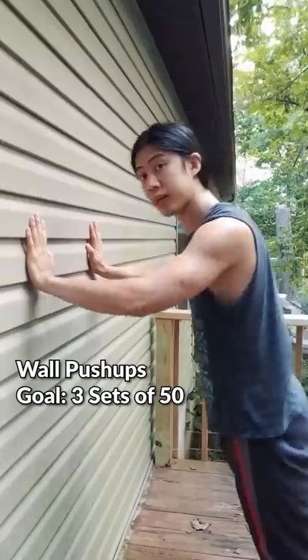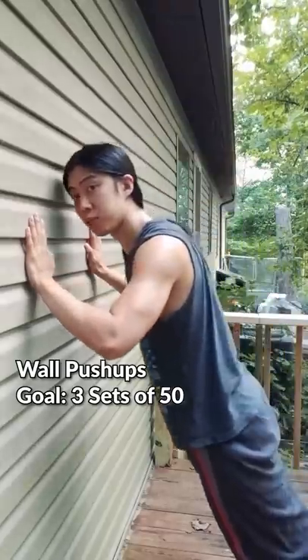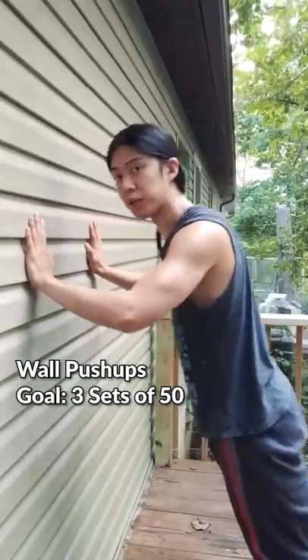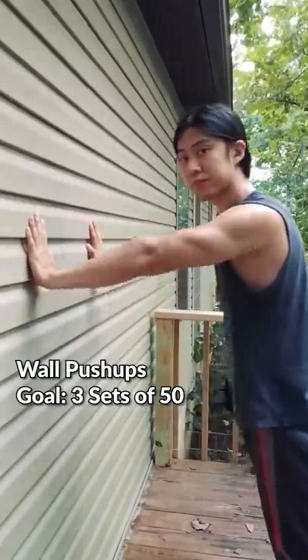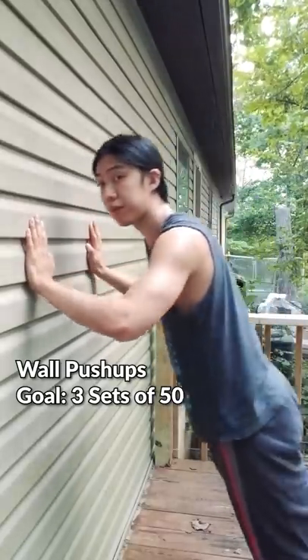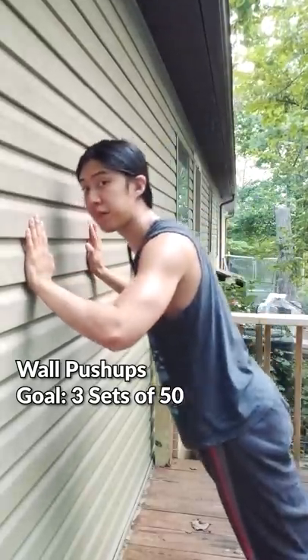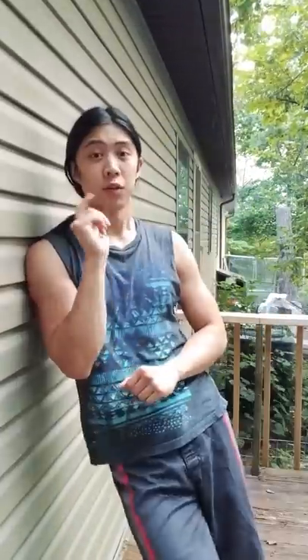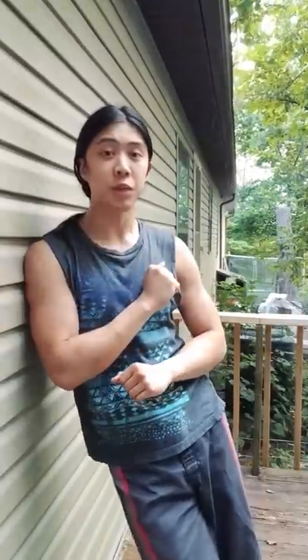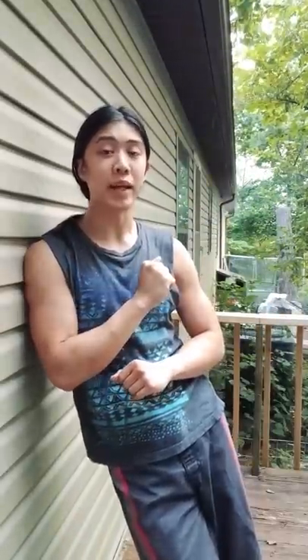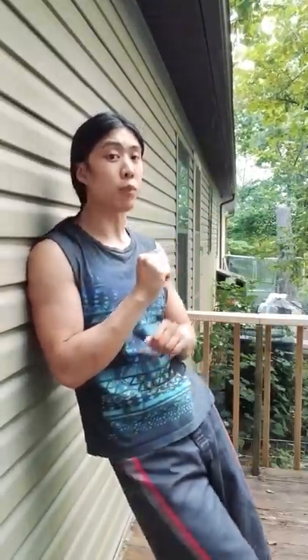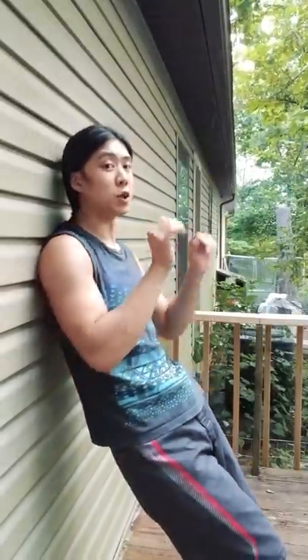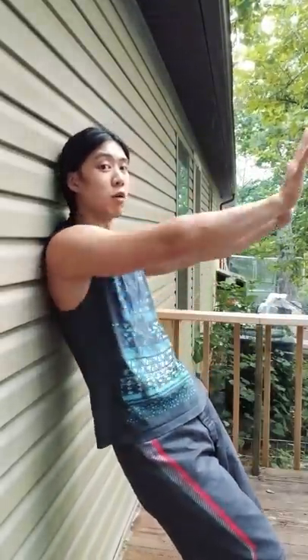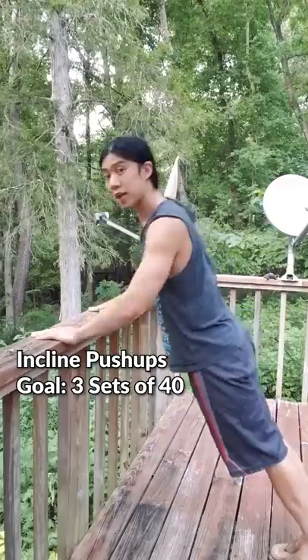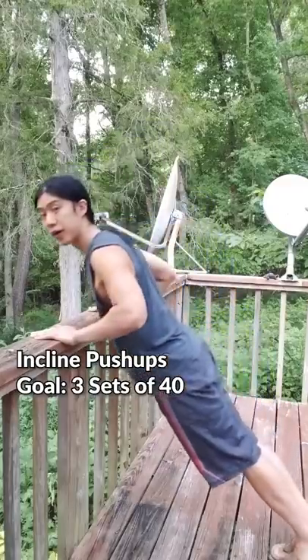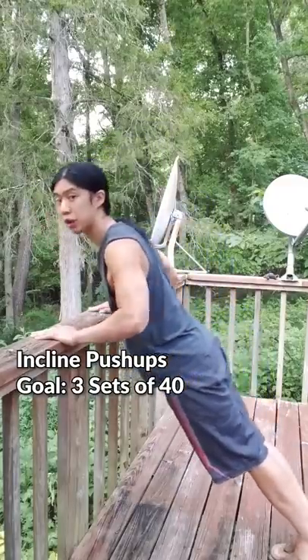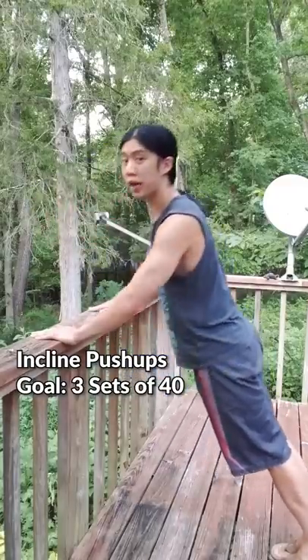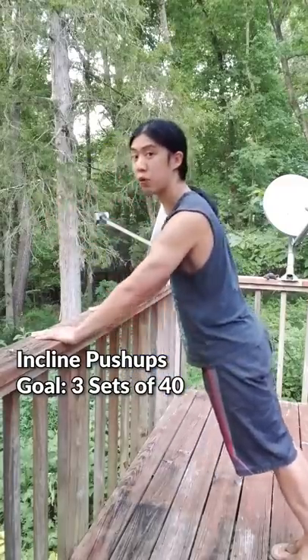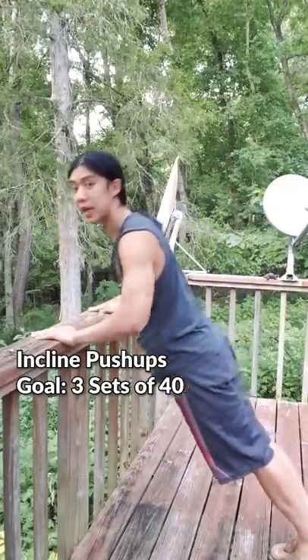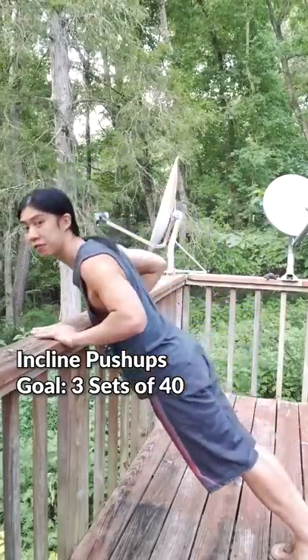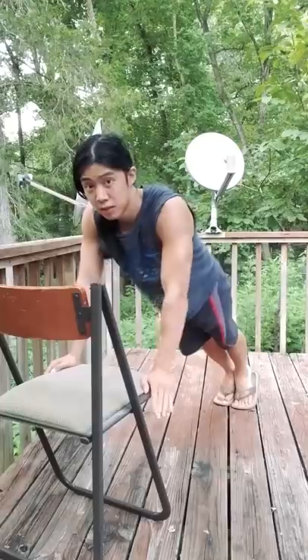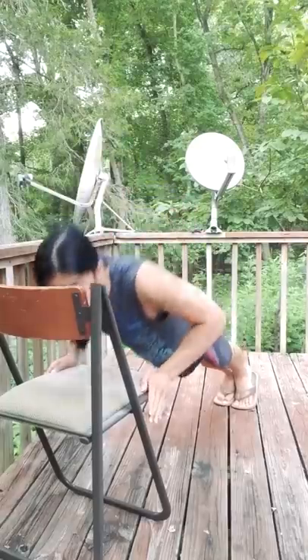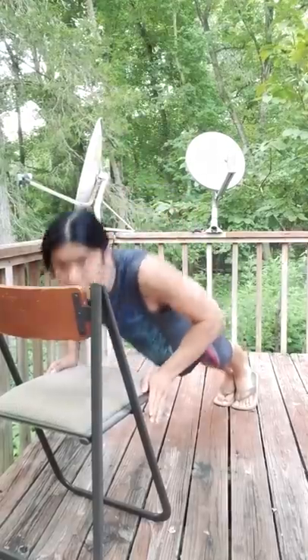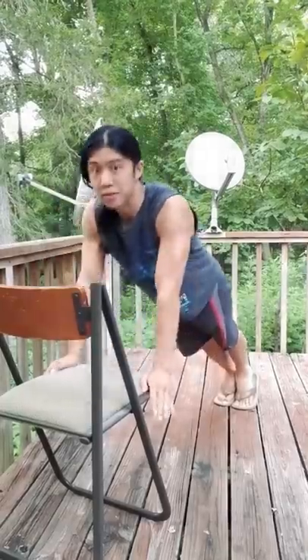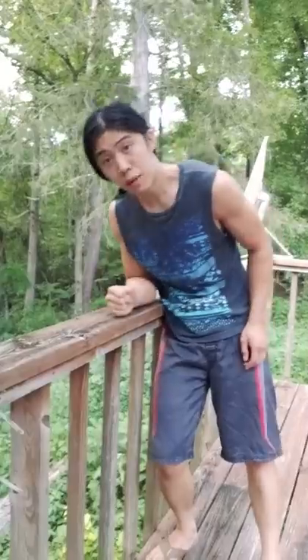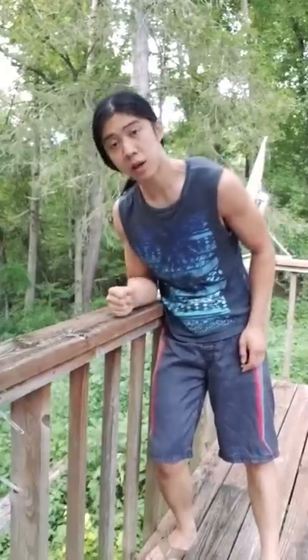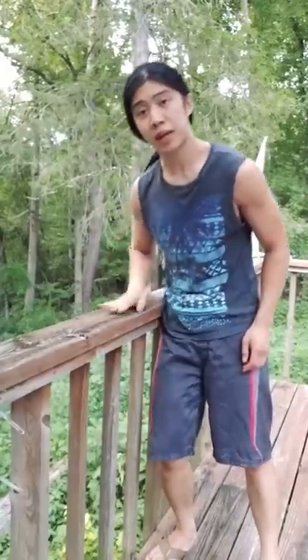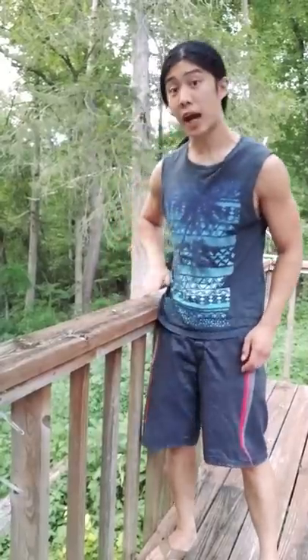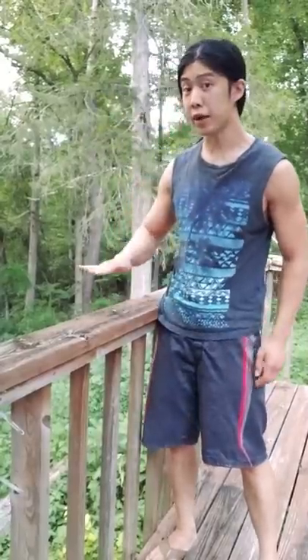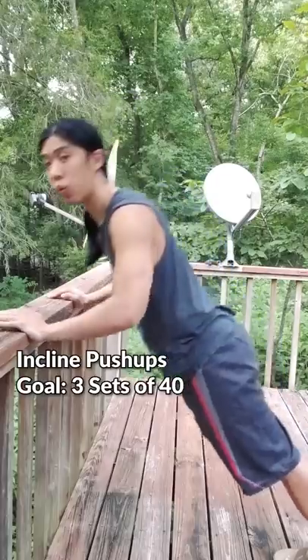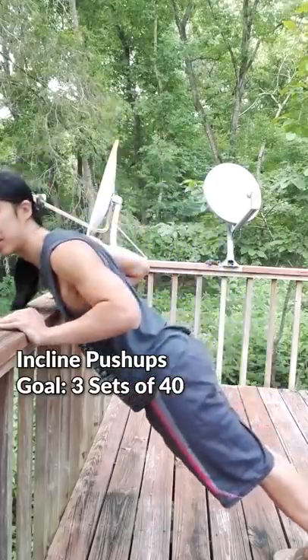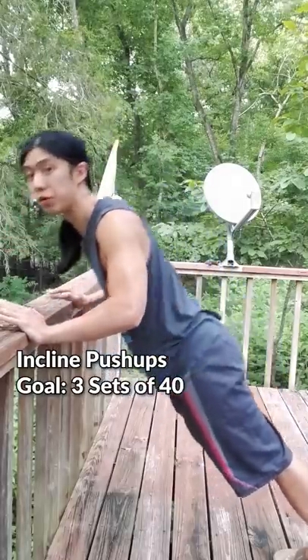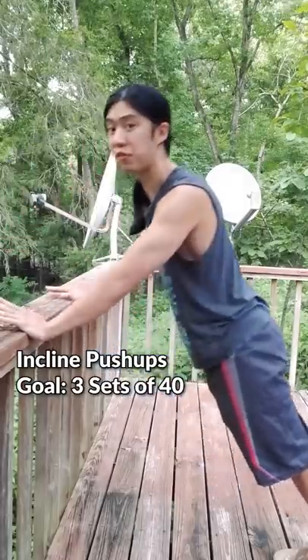We can start with some wall push-ups. Aim for three sets of 50 — the reason you're doing so many is so you can practice your pushing motion. Next, we can do incline push-ups on a railing, table, or any stable surface. The lower the object, the harder. I recommend starting with something at least higher than your hips. Work these until you can do three sets of 40.